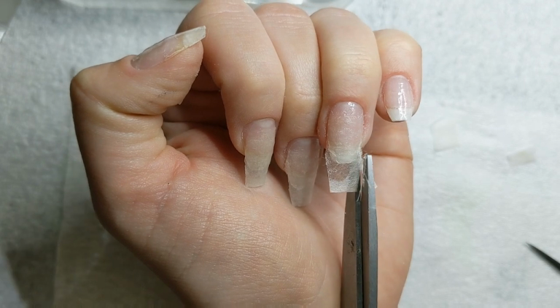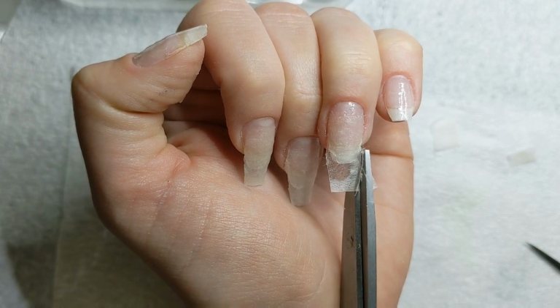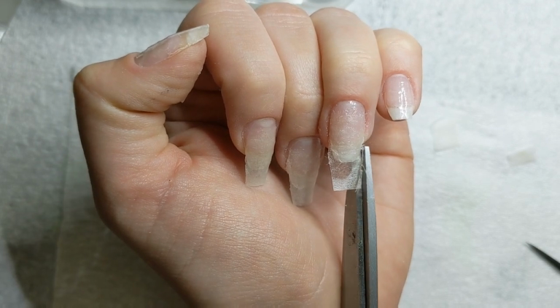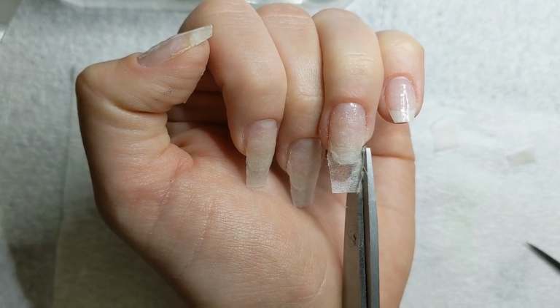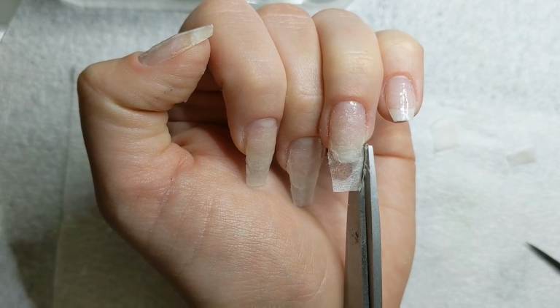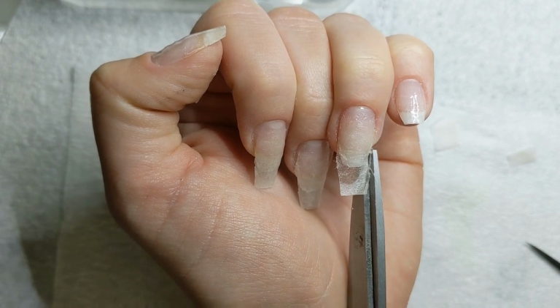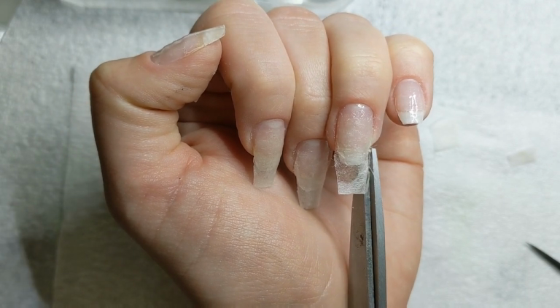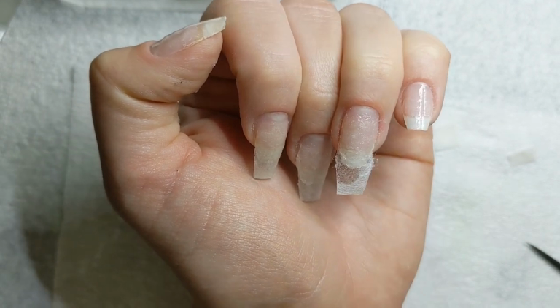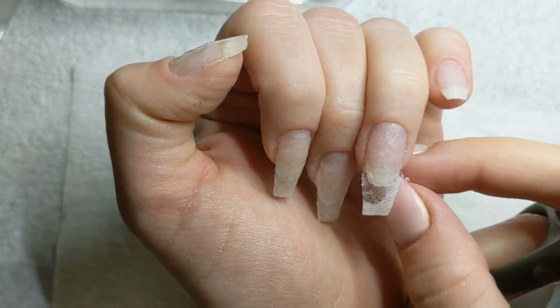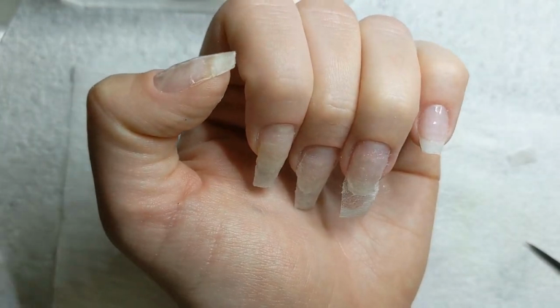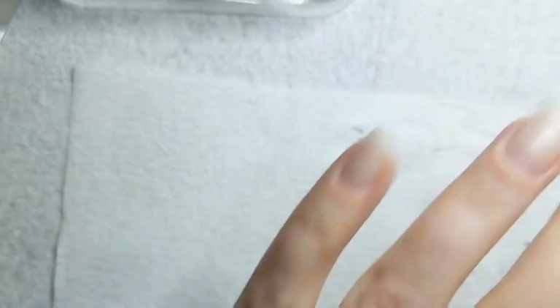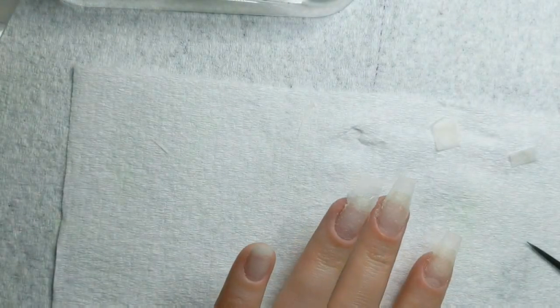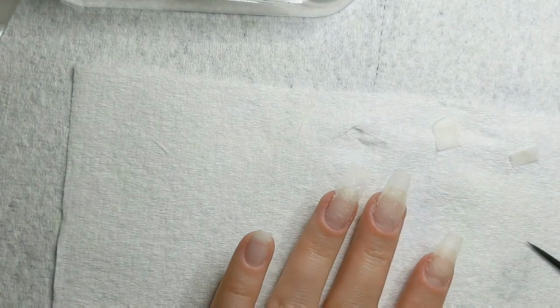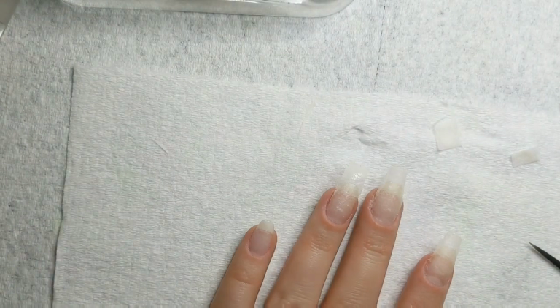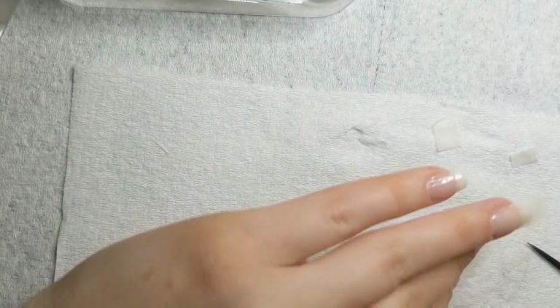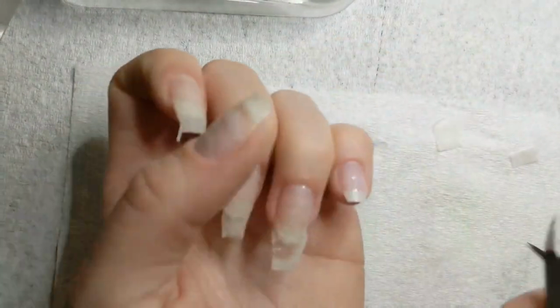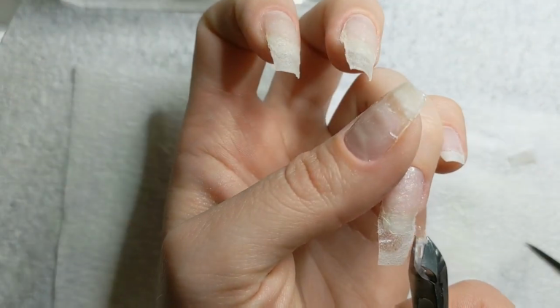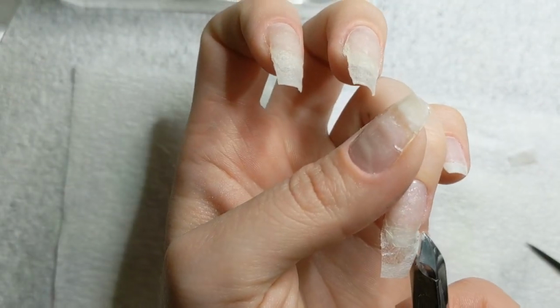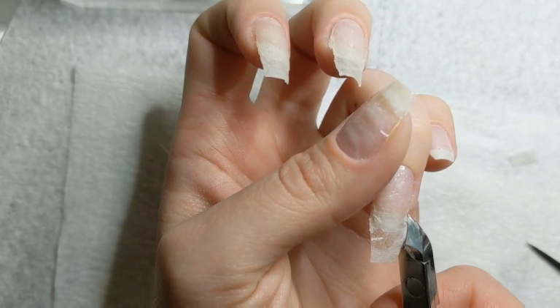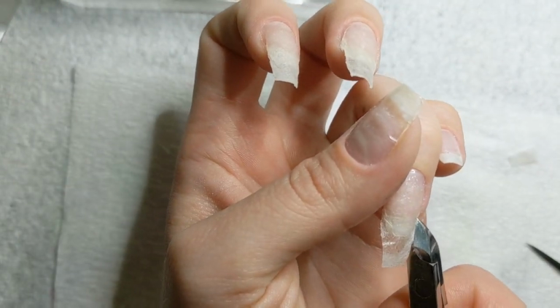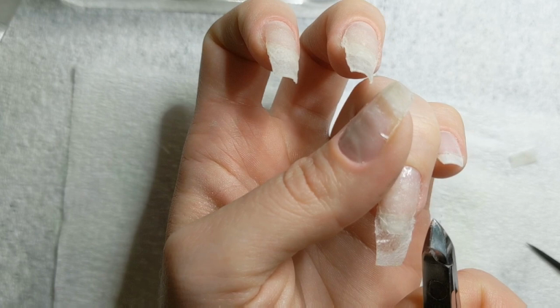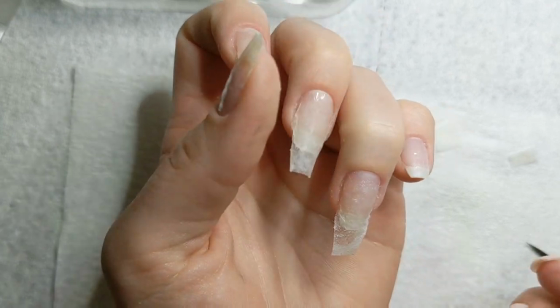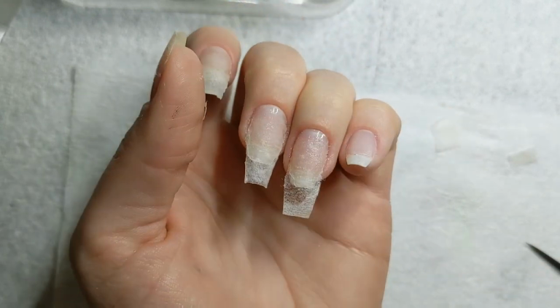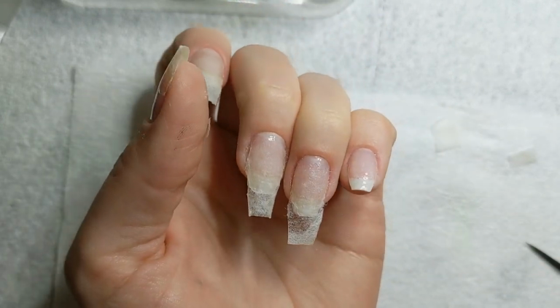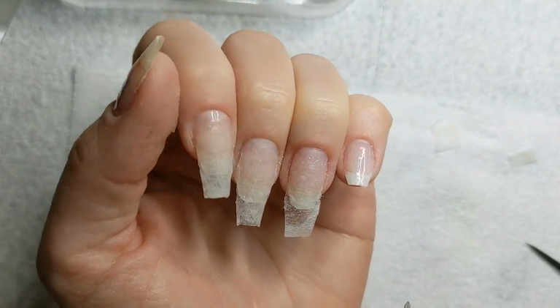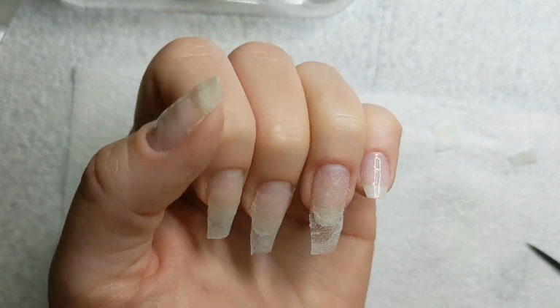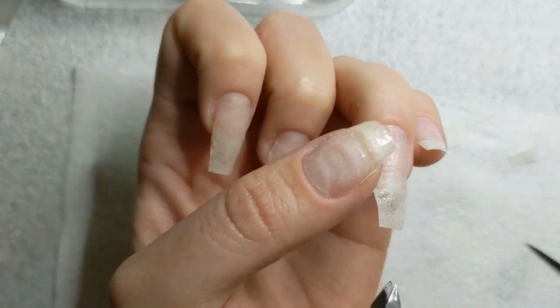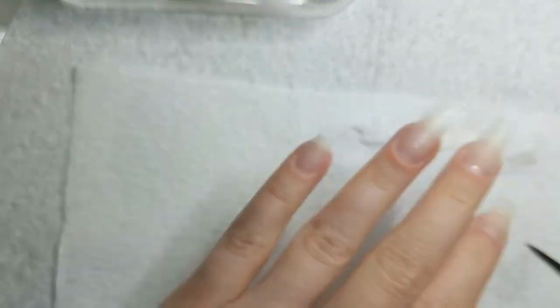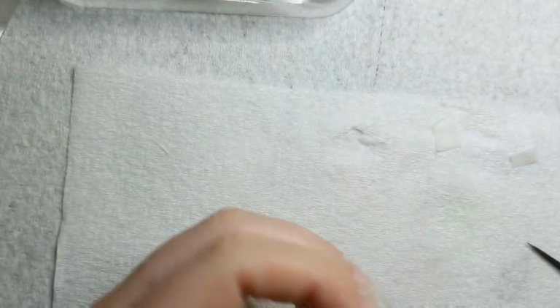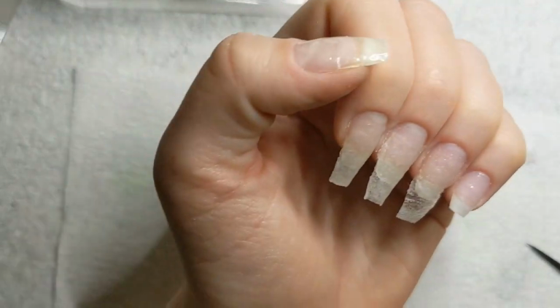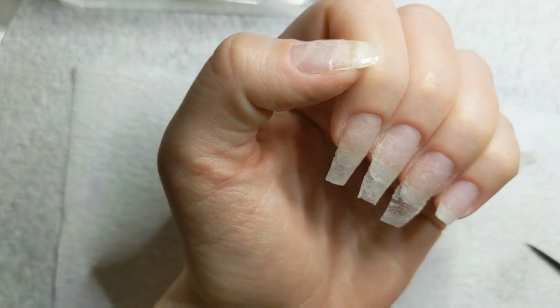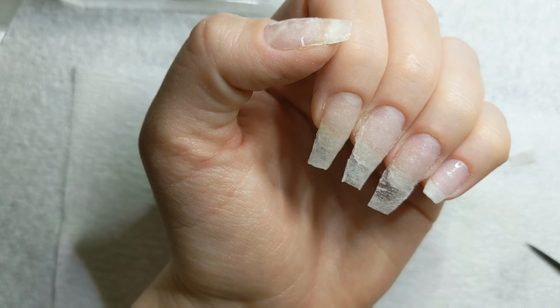You could easily just dip and then file it to this shape, but why do that if you don't need to? Cut some of this excess off and it gives you far much less work. I use my clippers to create a little bit more of a straight tapered shape that I don't trust myself doing with scissors.